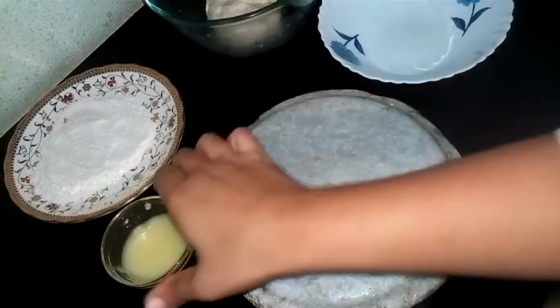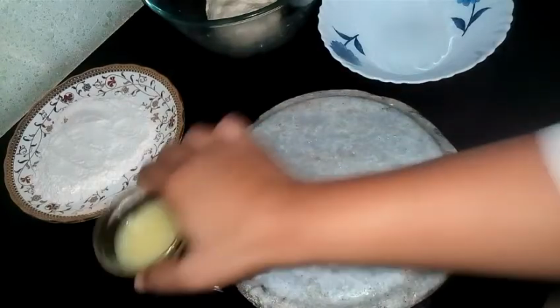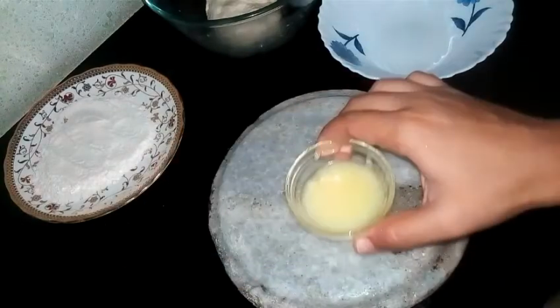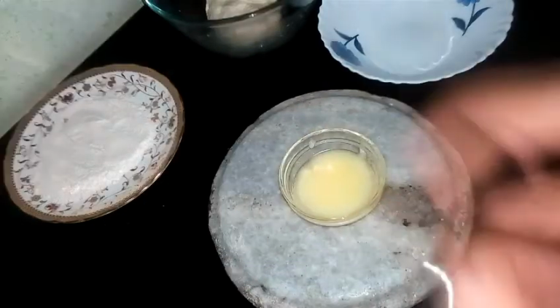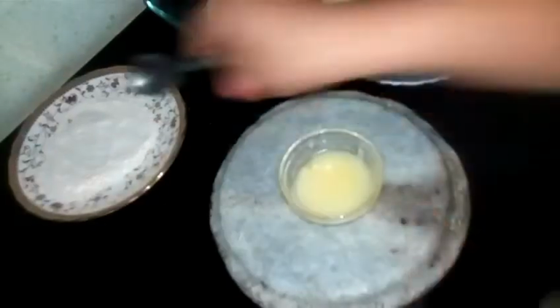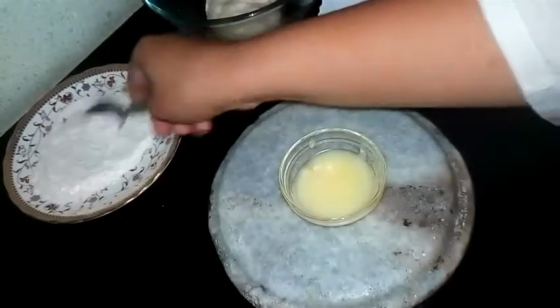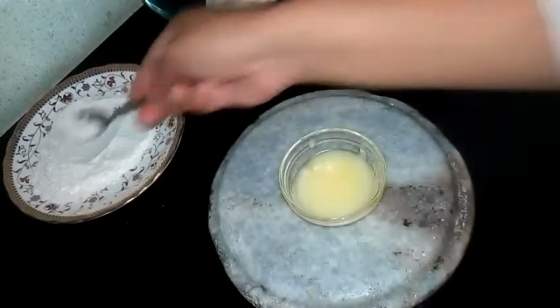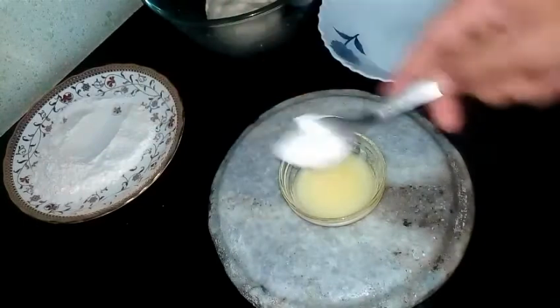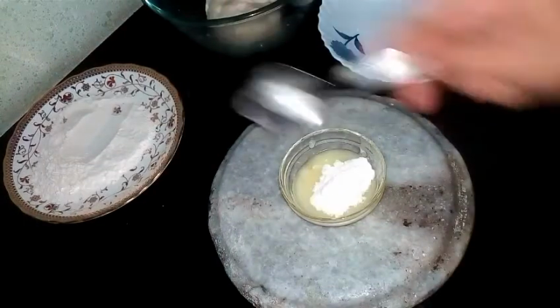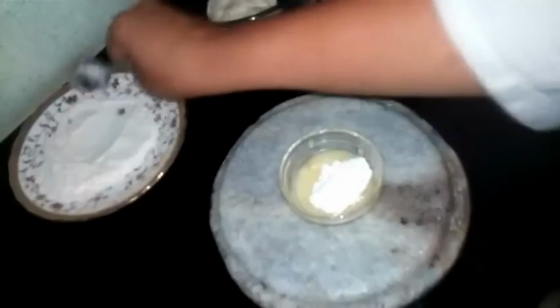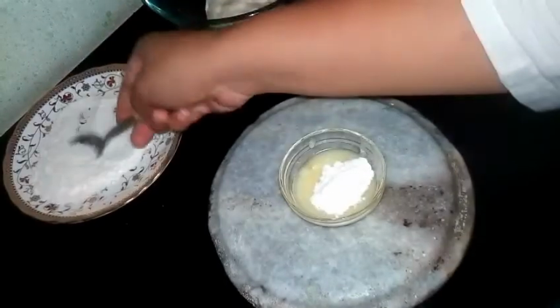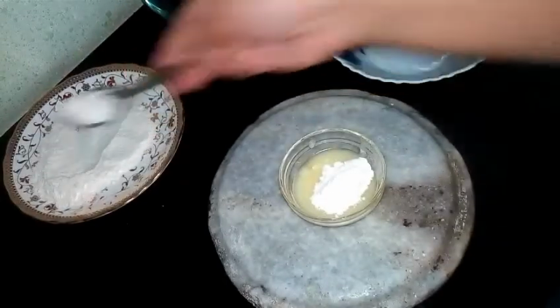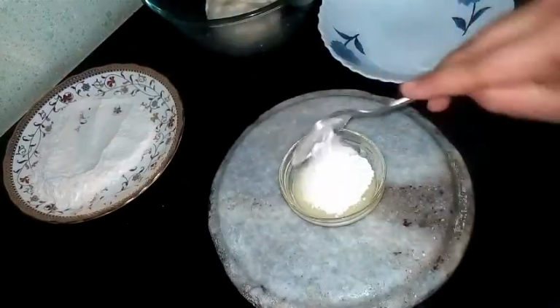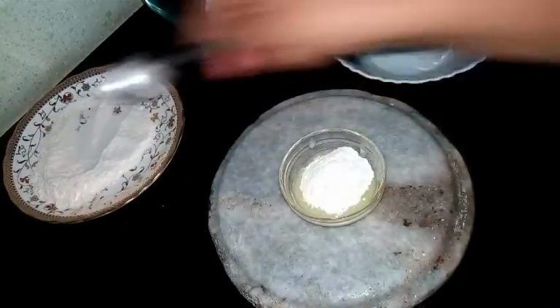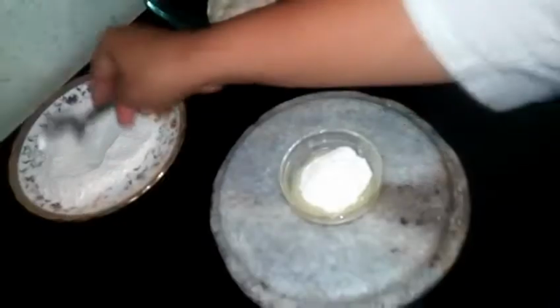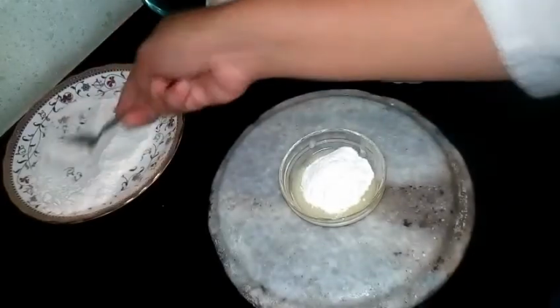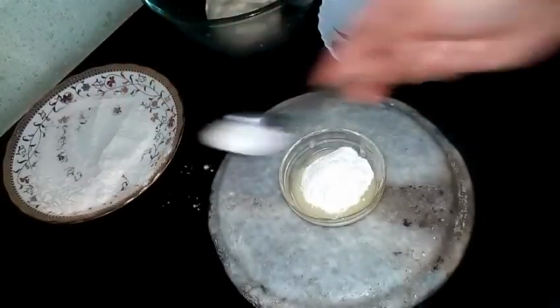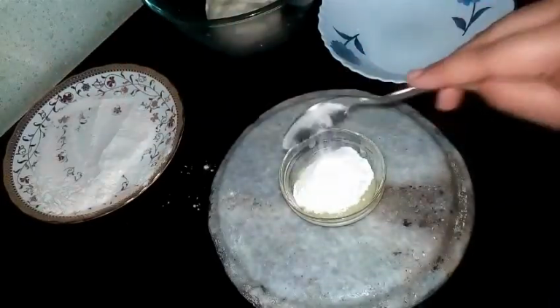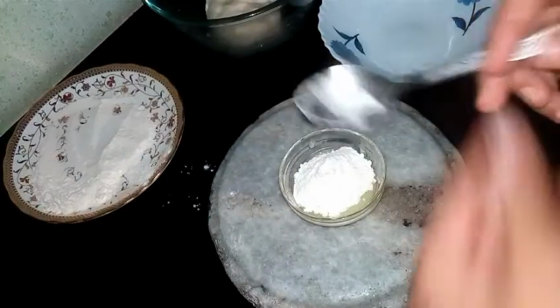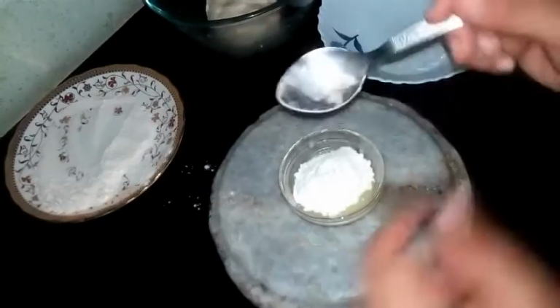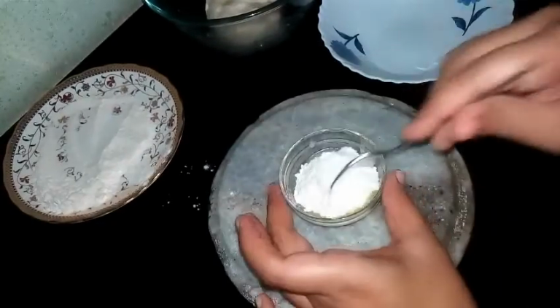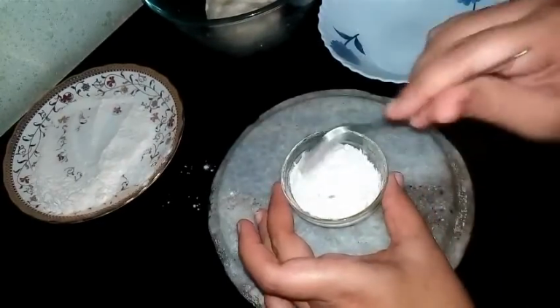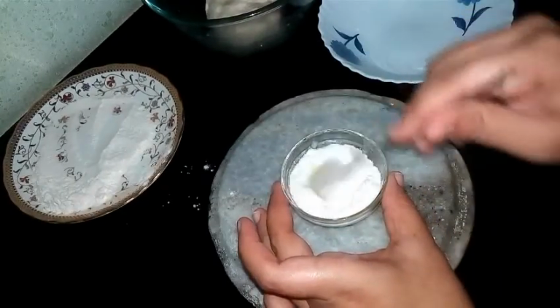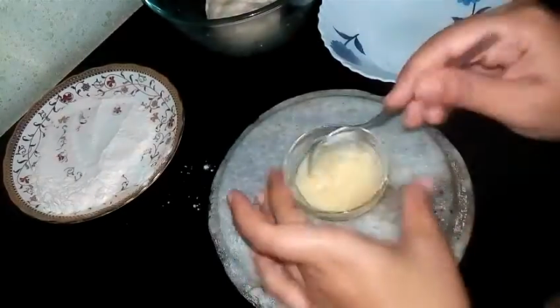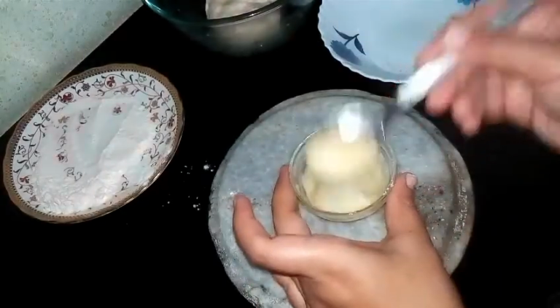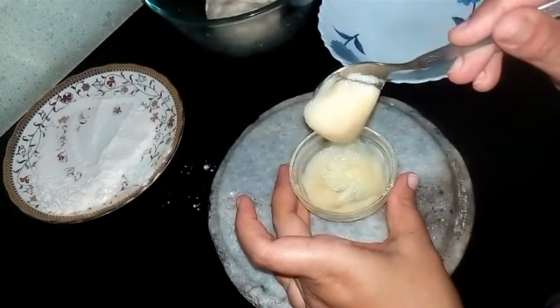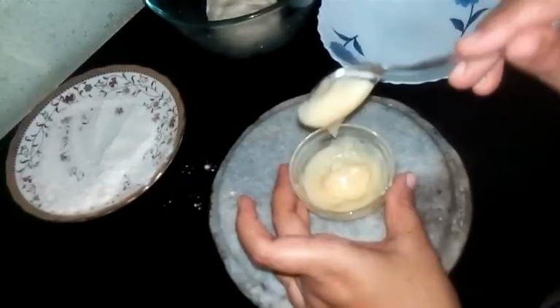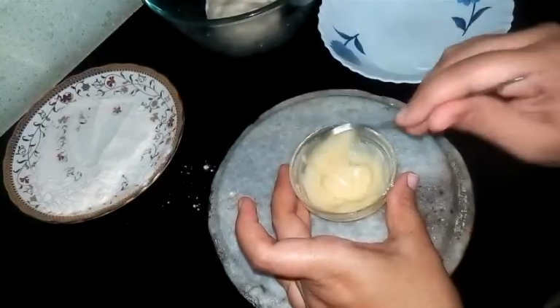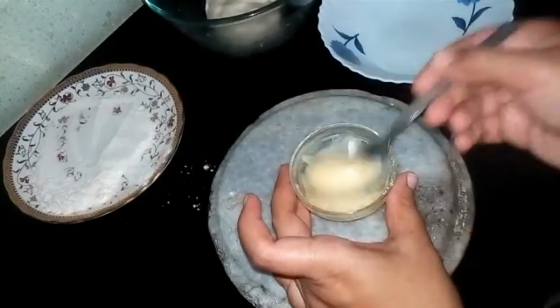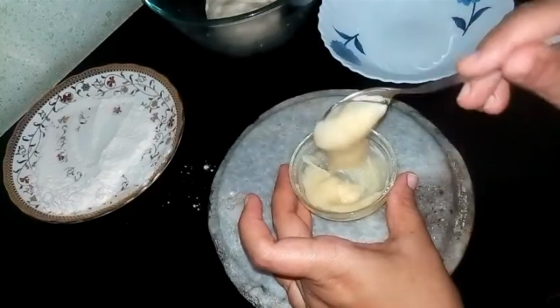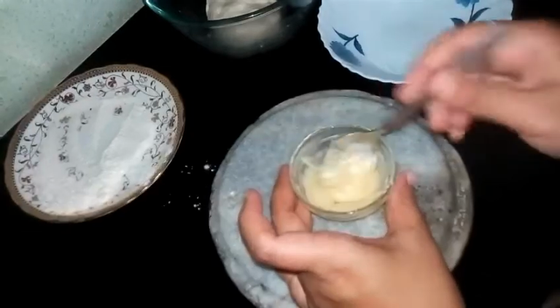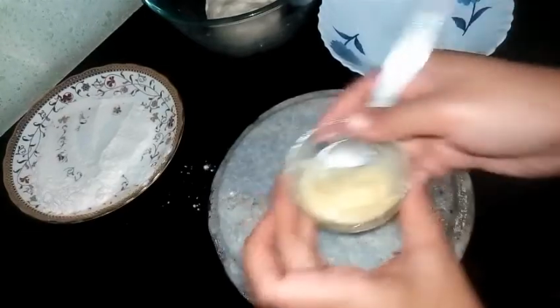I have taken 2 tablespoons of ghee. Now I will add 3 teaspoons of flour to it and make a paste. You can replace ghee with any vegetable oil you like. The paste should be smooth — this should be the consistency.